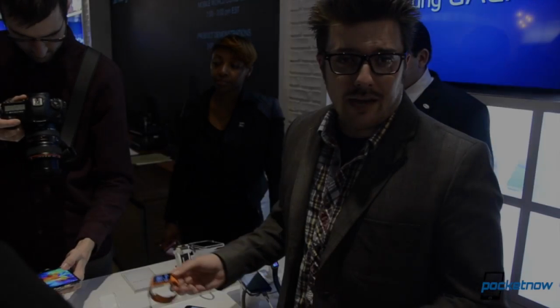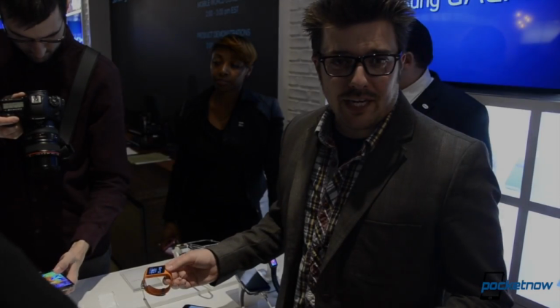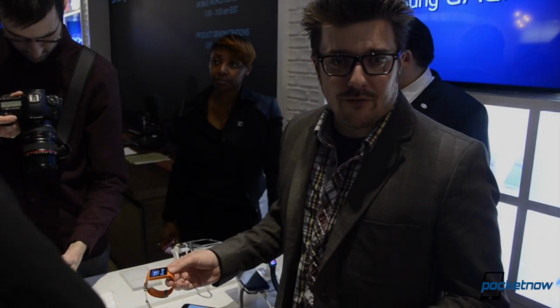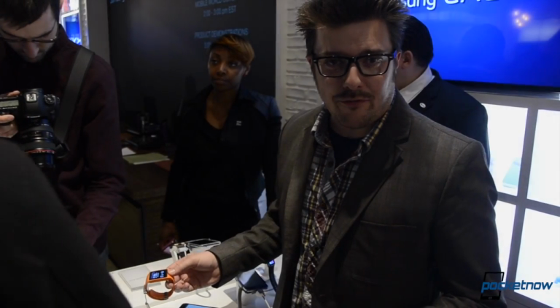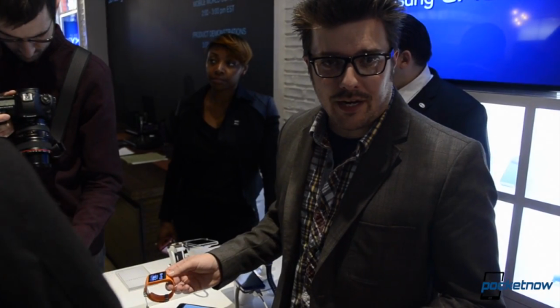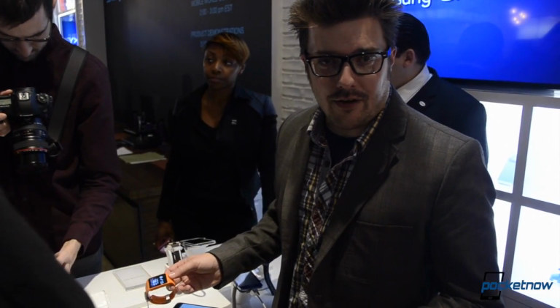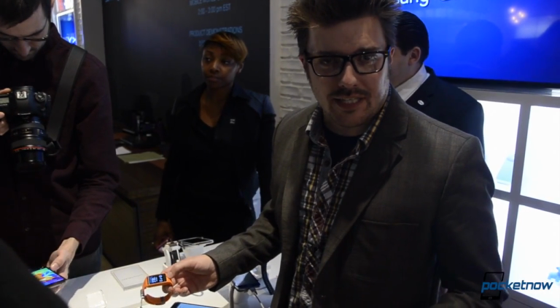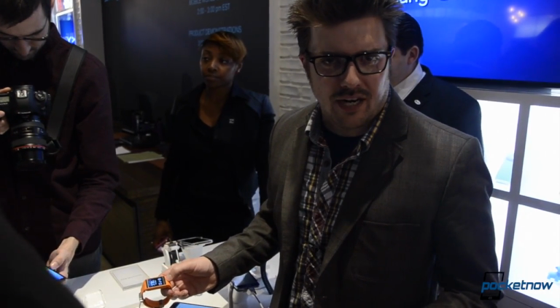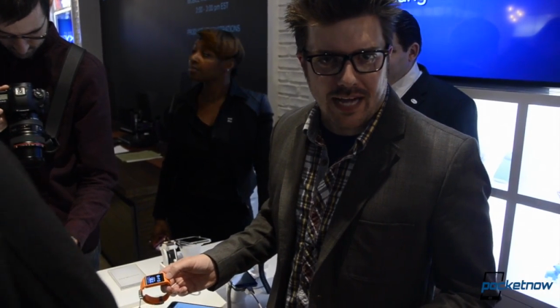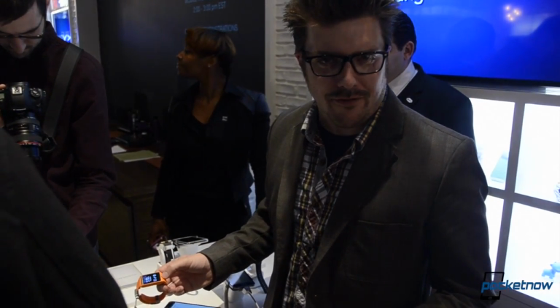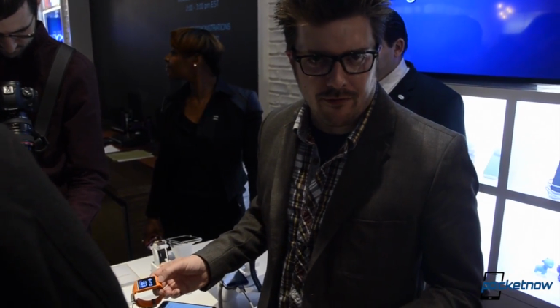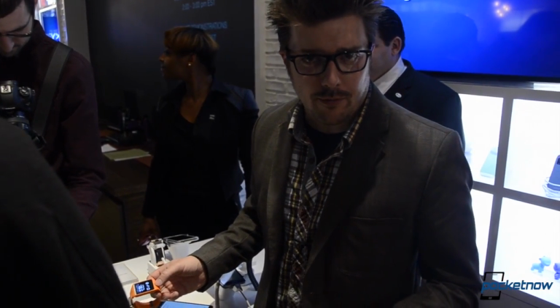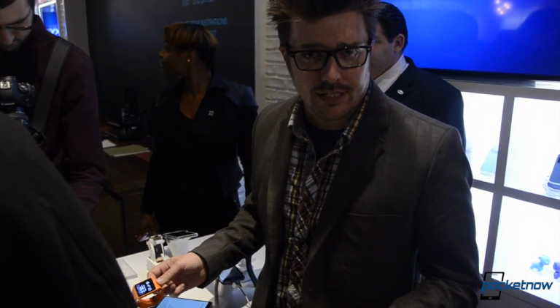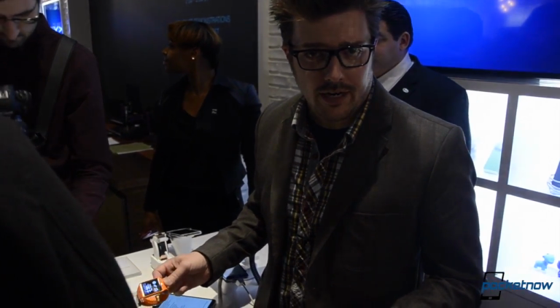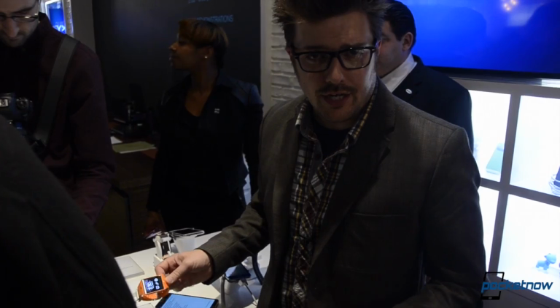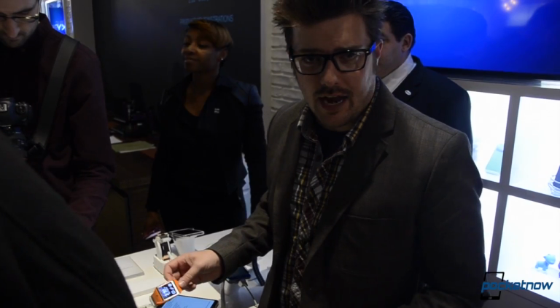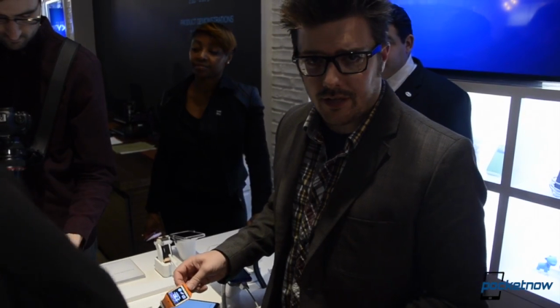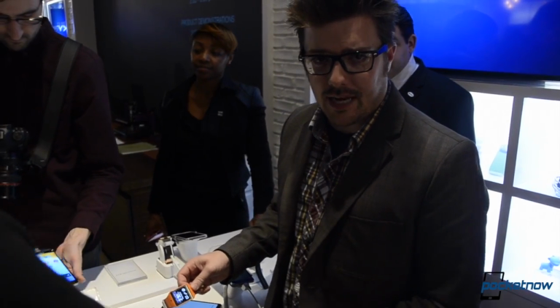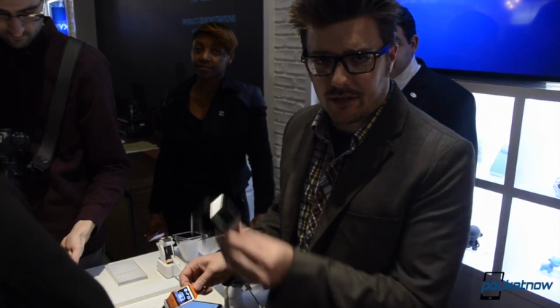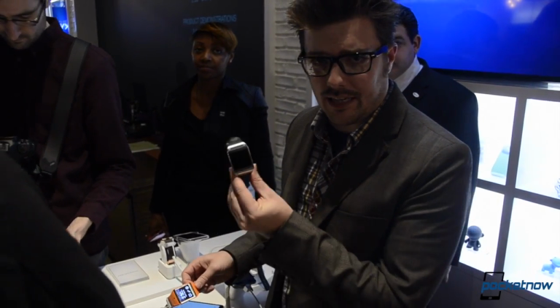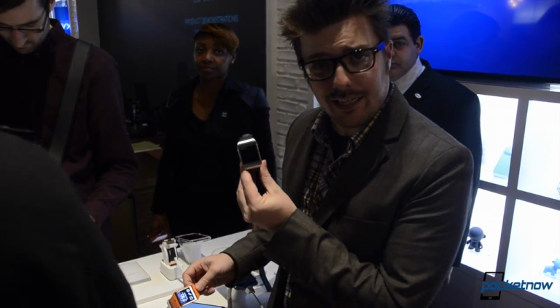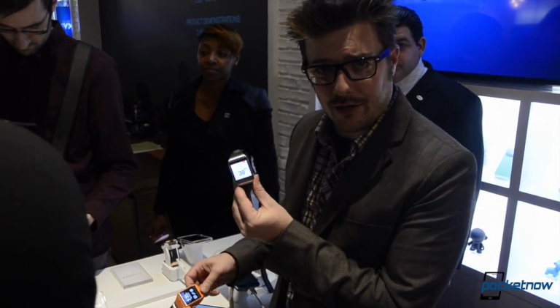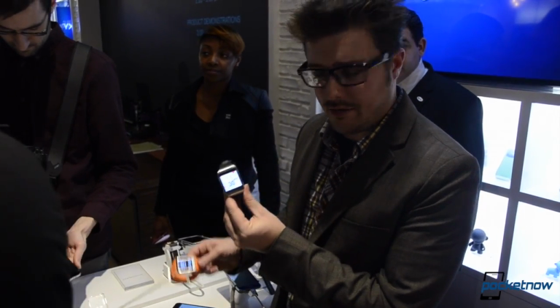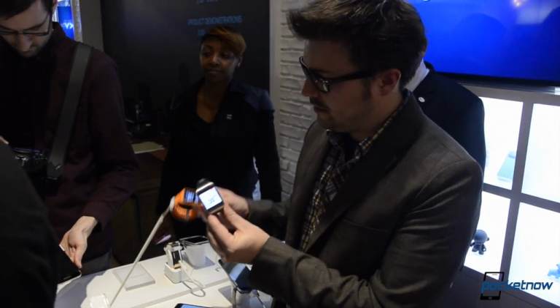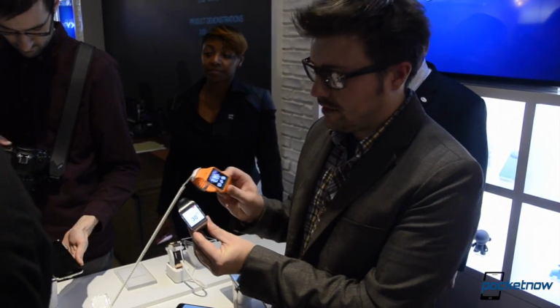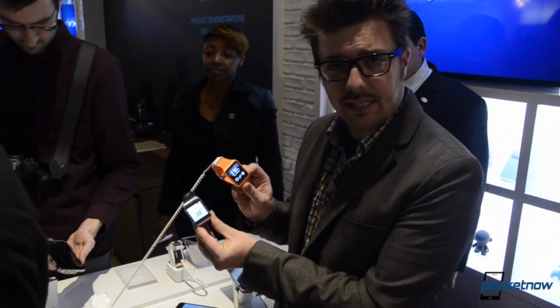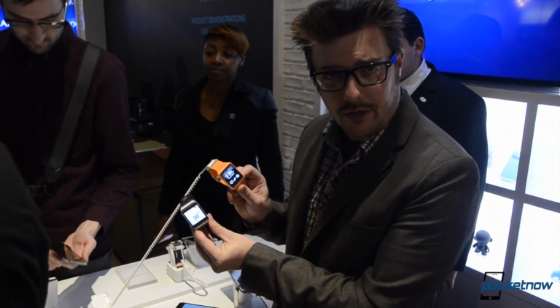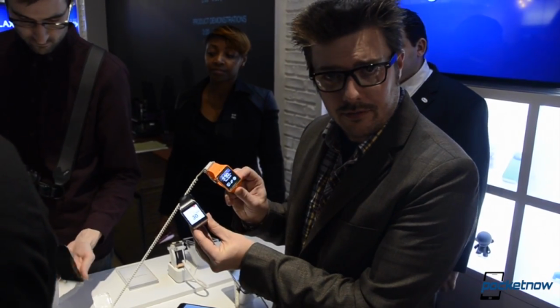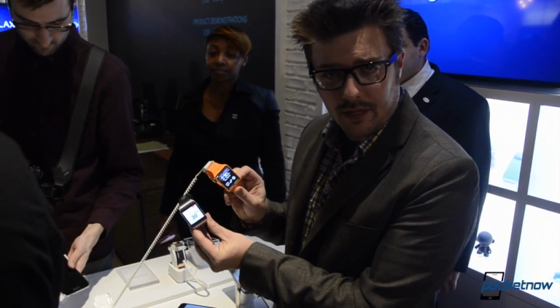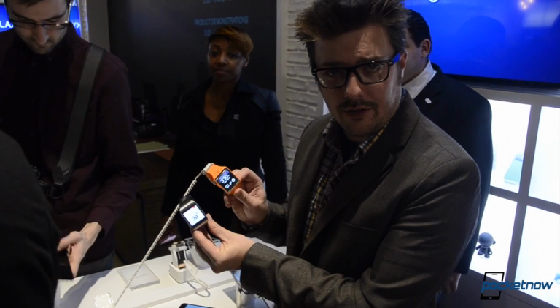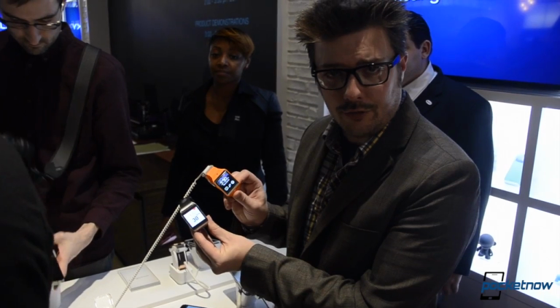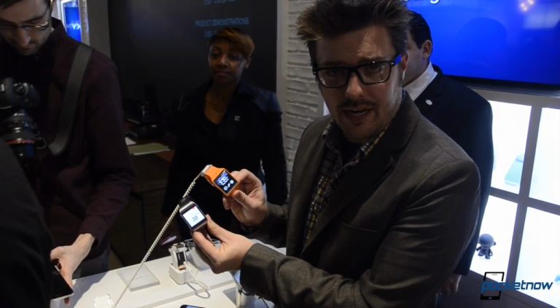Hi everybody, it's Michael Fisher from Pocketnow here at the Samsung Unpacked 5 event from New York City, checking out the Samsung Galaxy Gear's successor, the Gear 2 Neo.